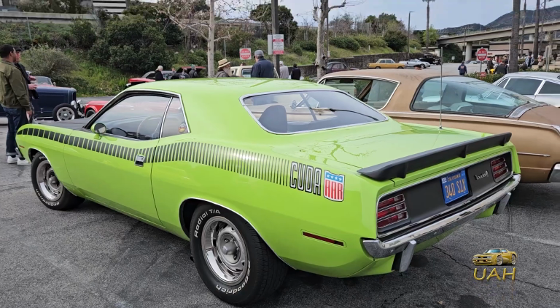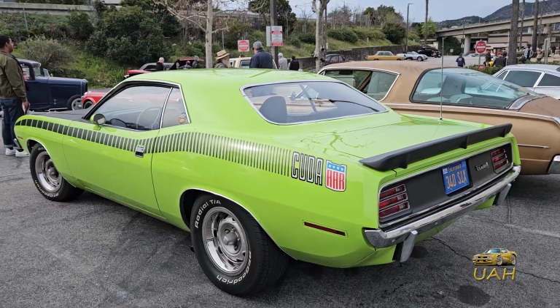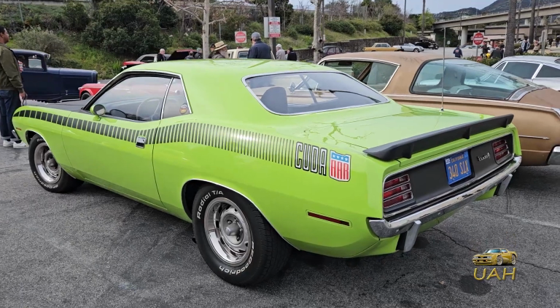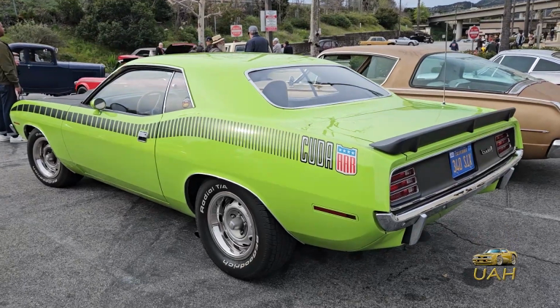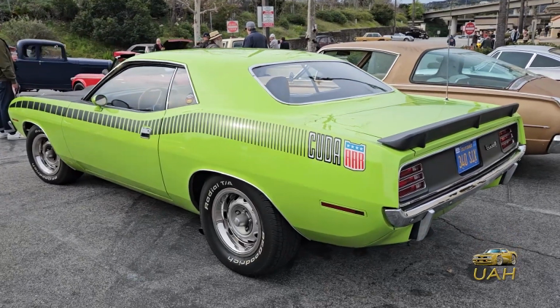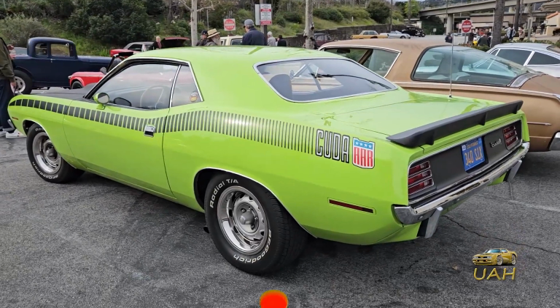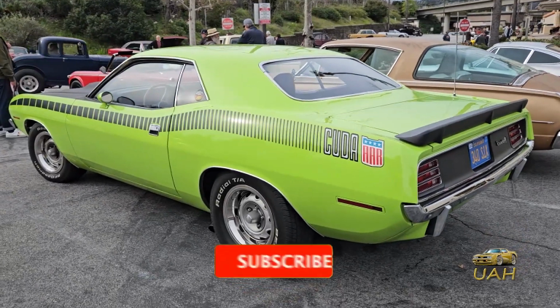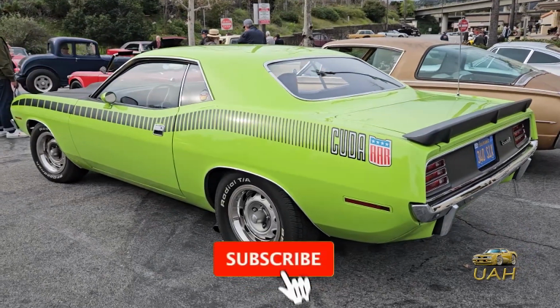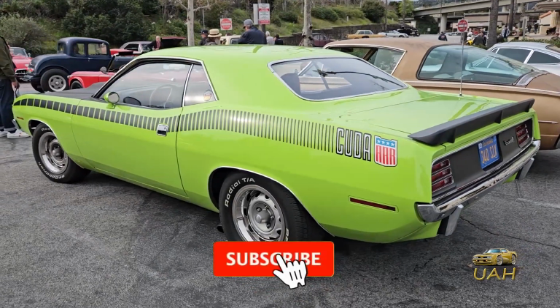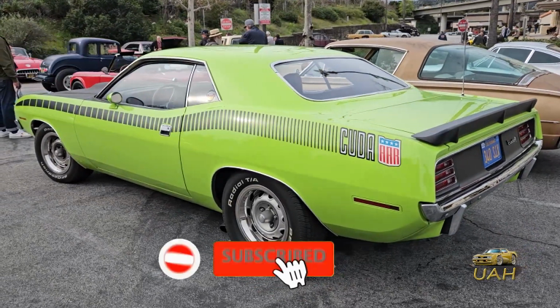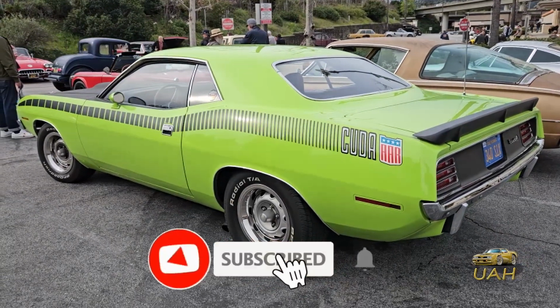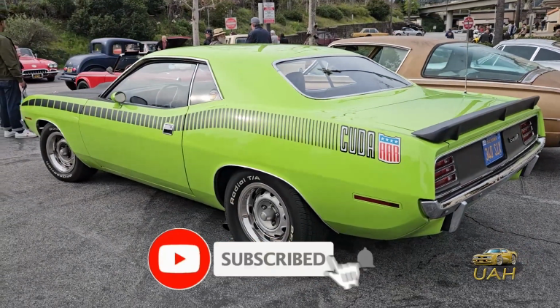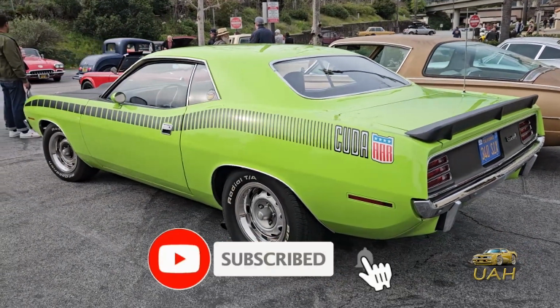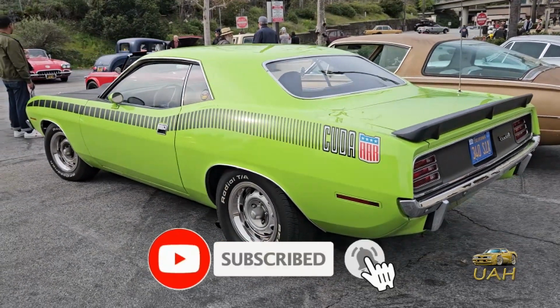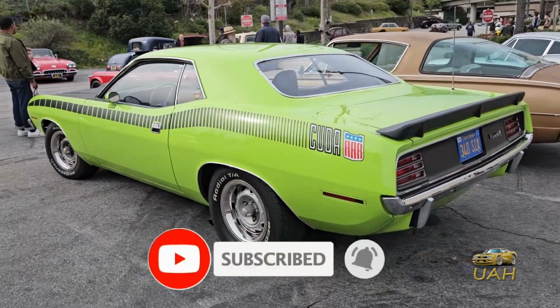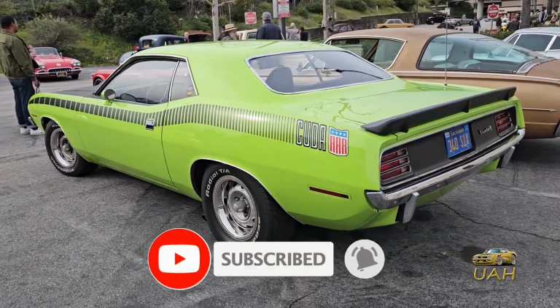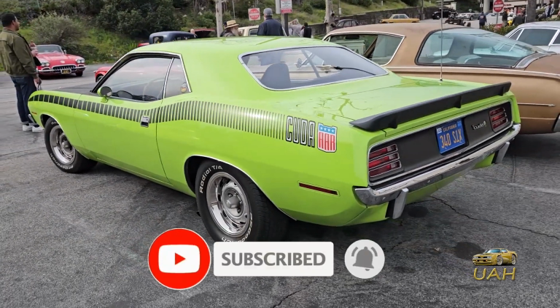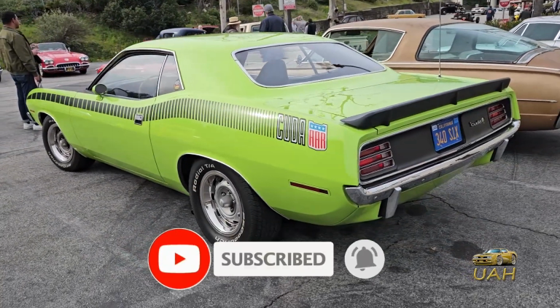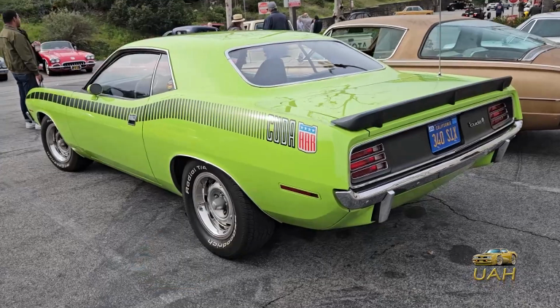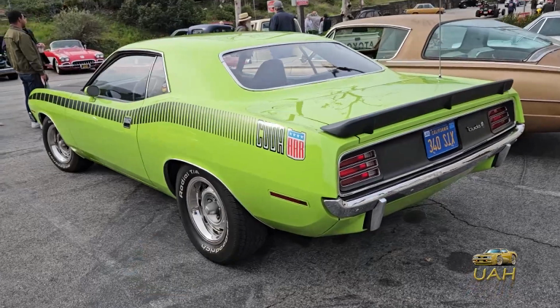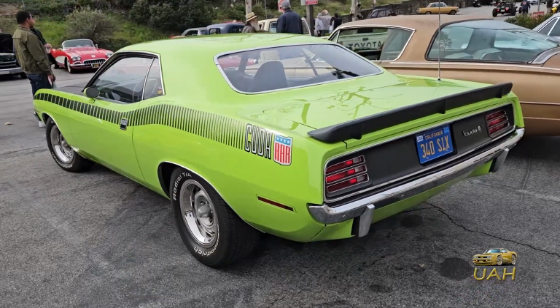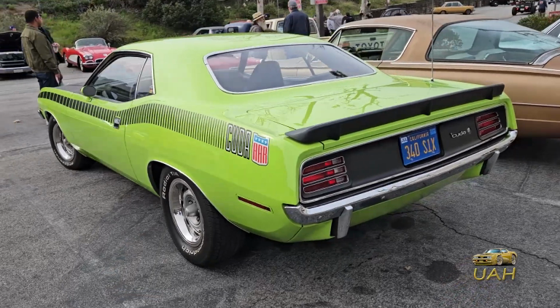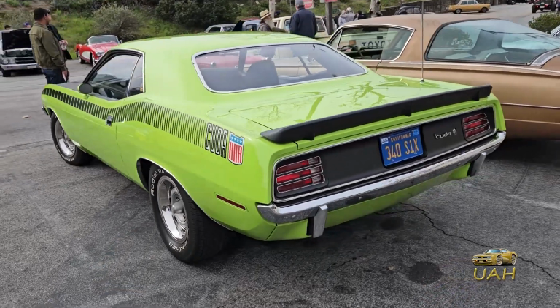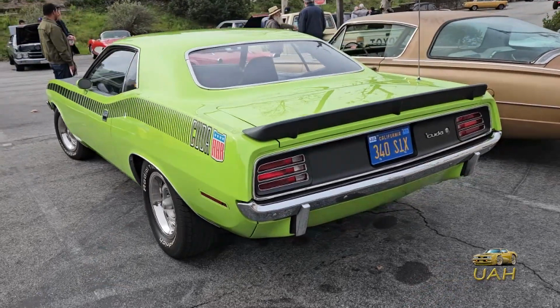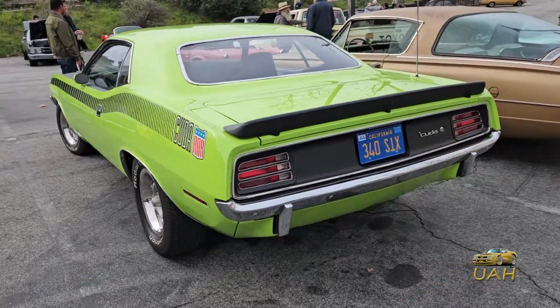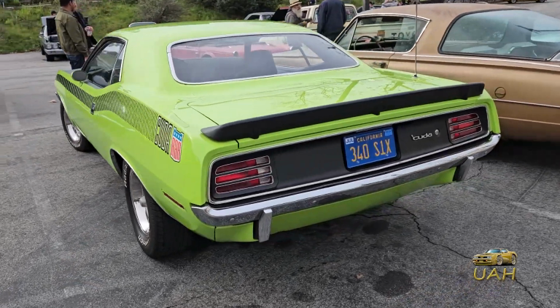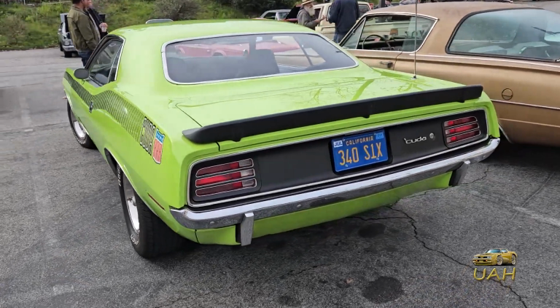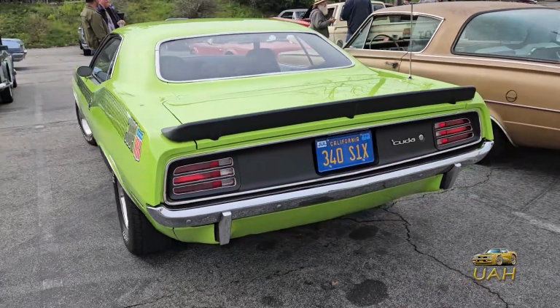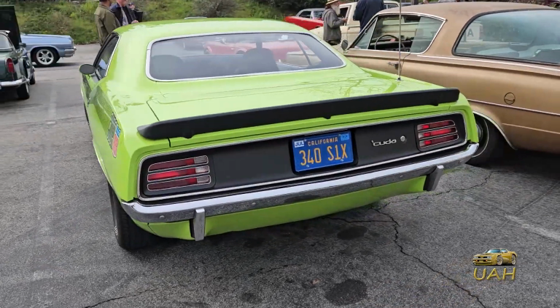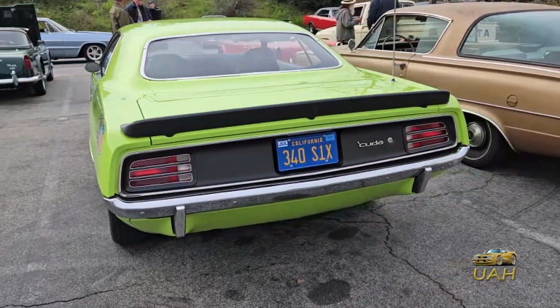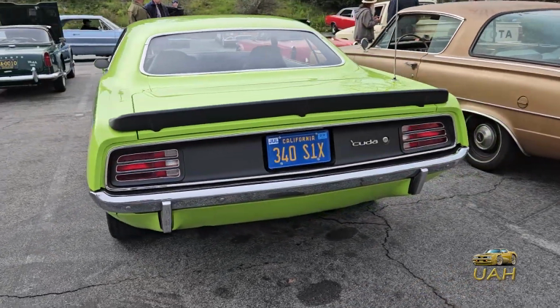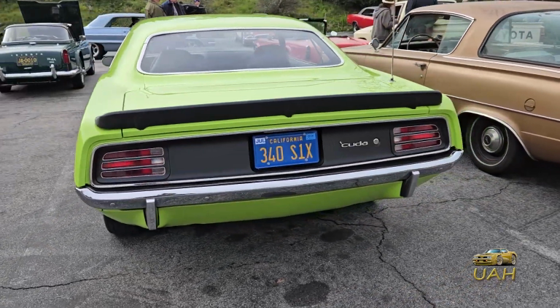The legendary 1970 Plymouth Cuda AAR. During the golden era of American muscle, Plymouth set out to dominate both the street and the track.